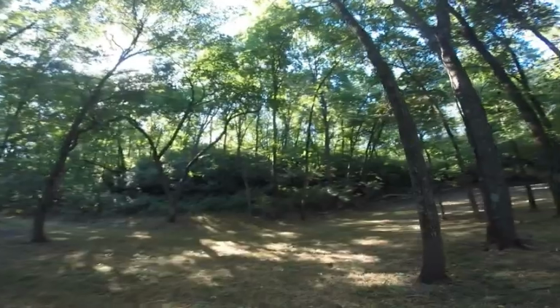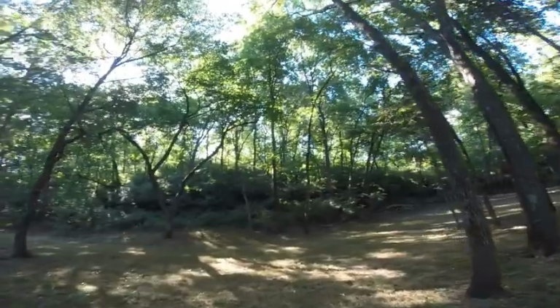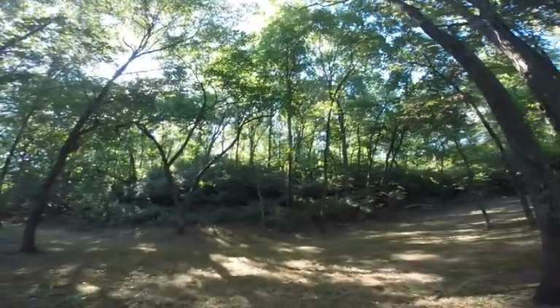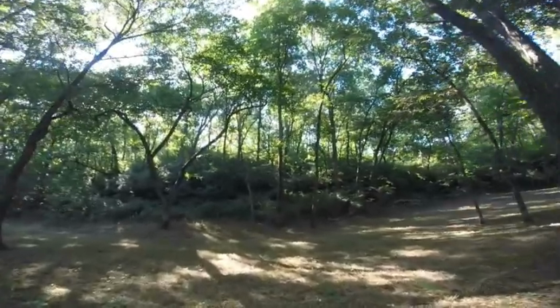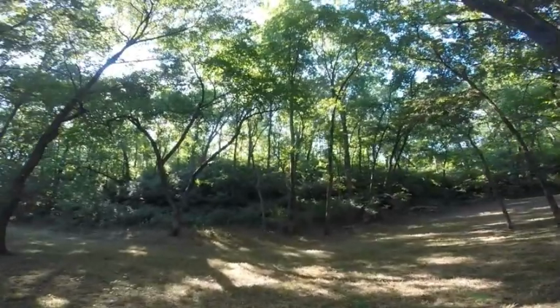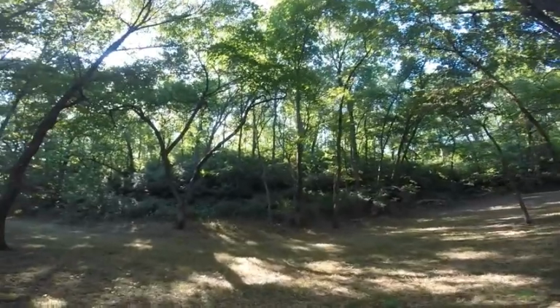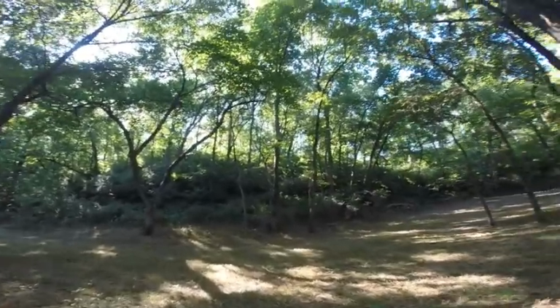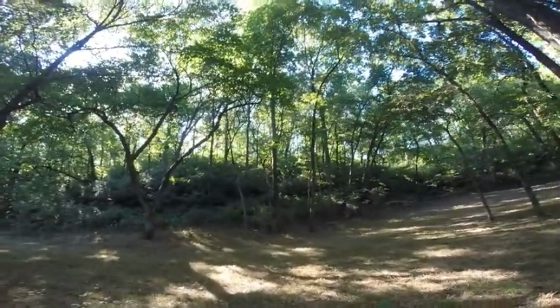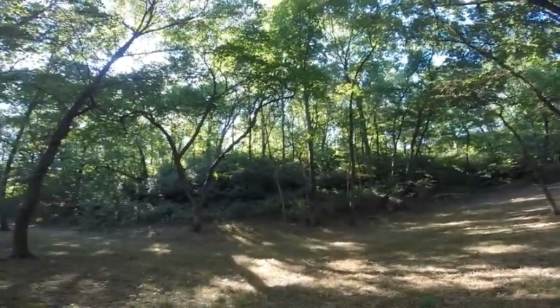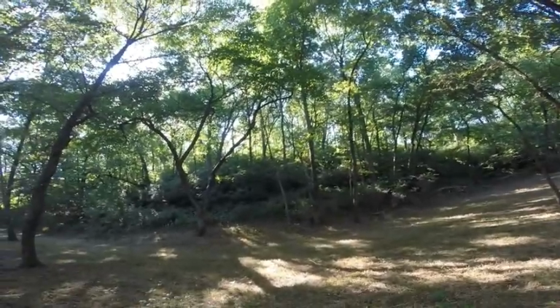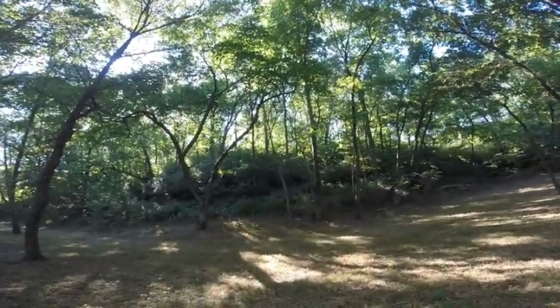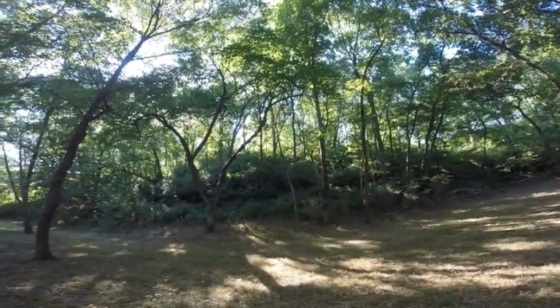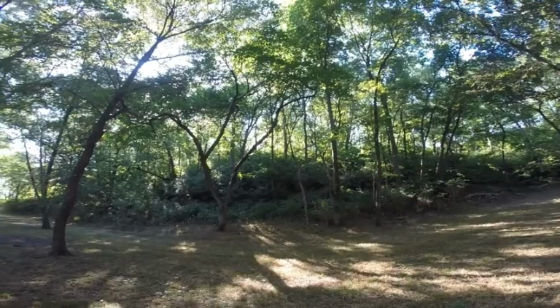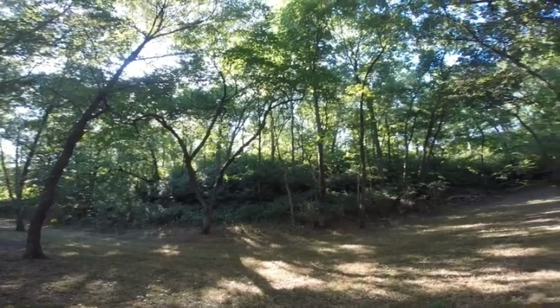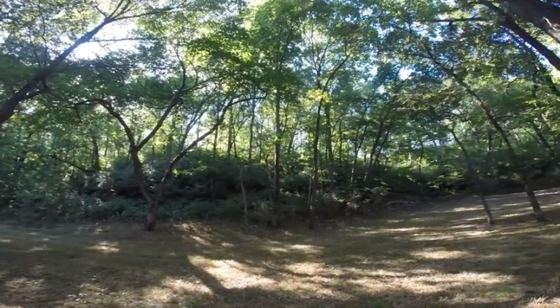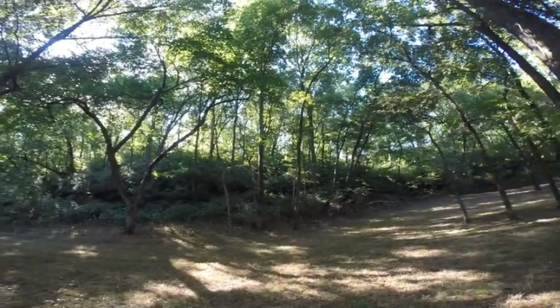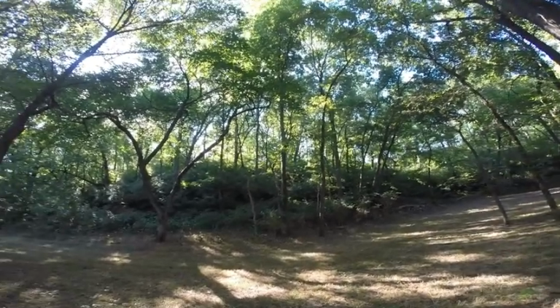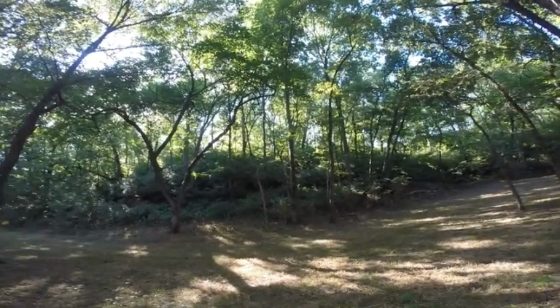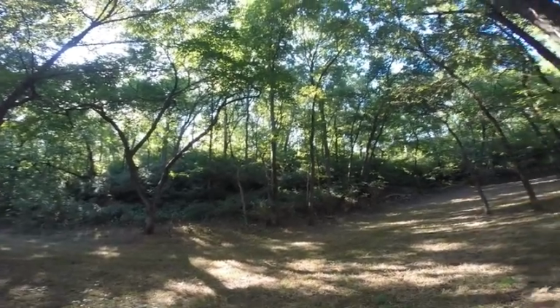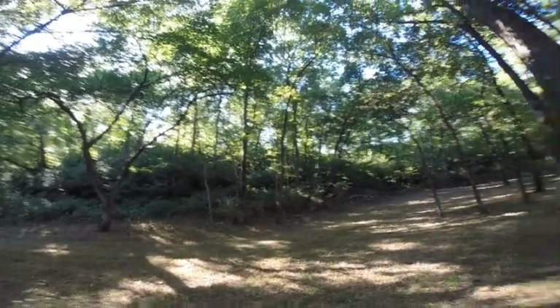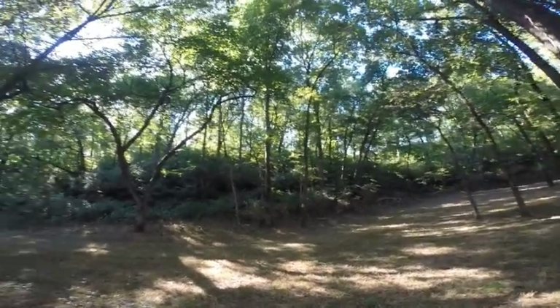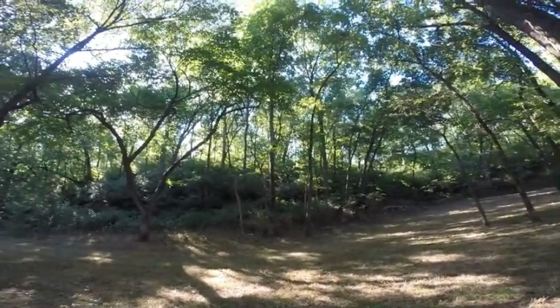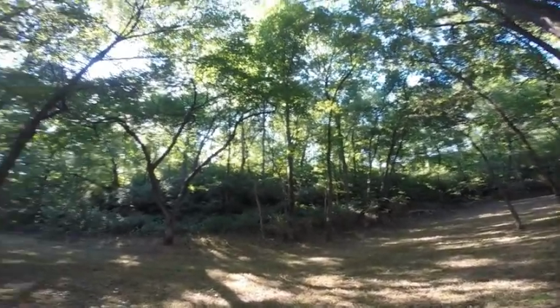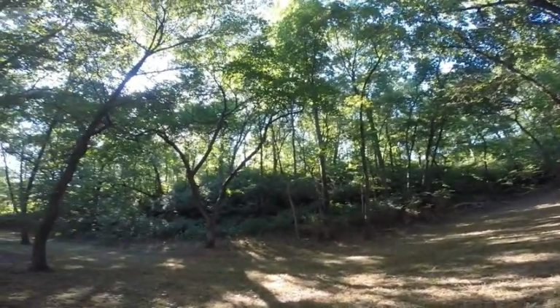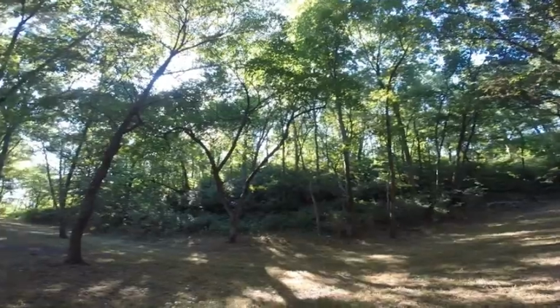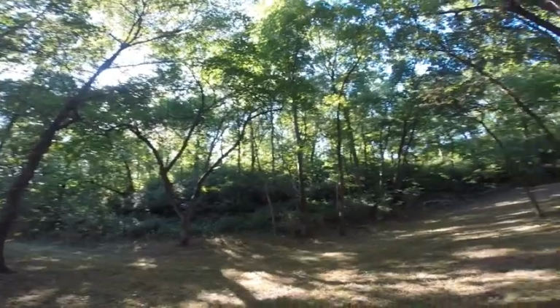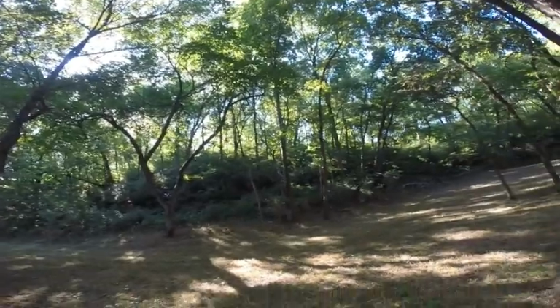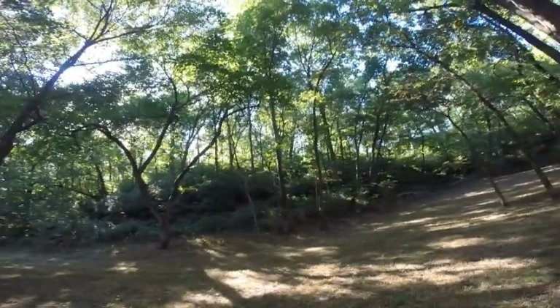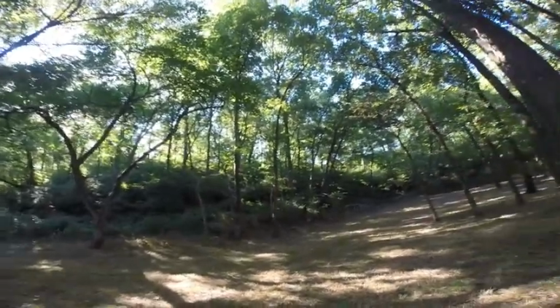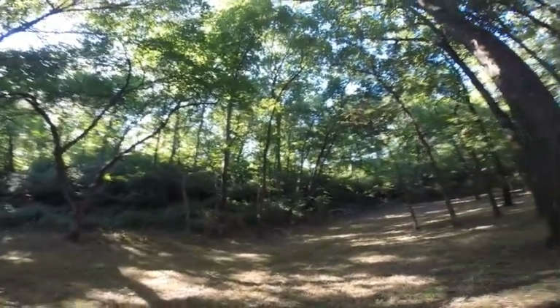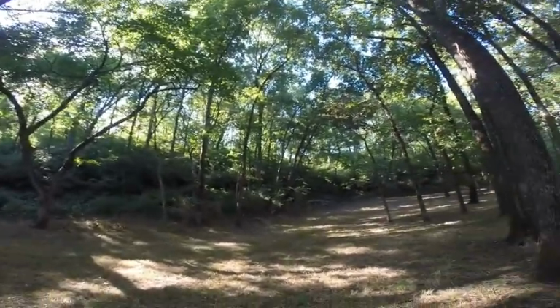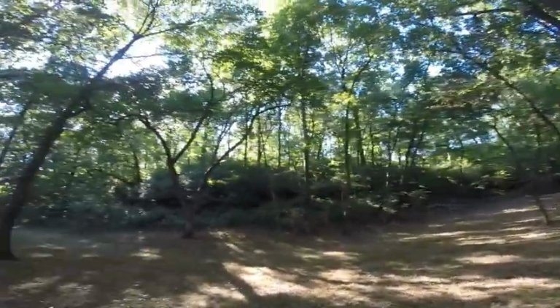That hill in front of there is pretty steep — it doesn't really look that way on the video, but it's a challenge to get a four-wheel drive ATV up there. I used to have a trail through there but I haven't been up it for several years.